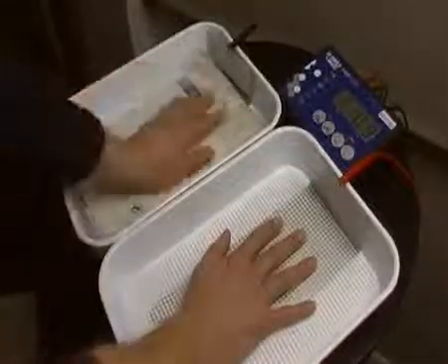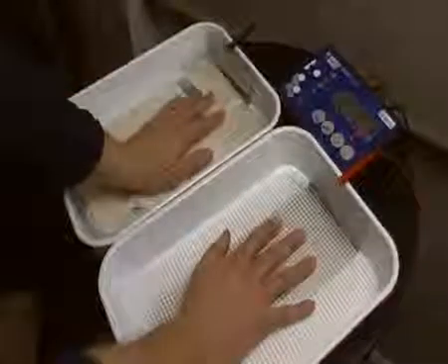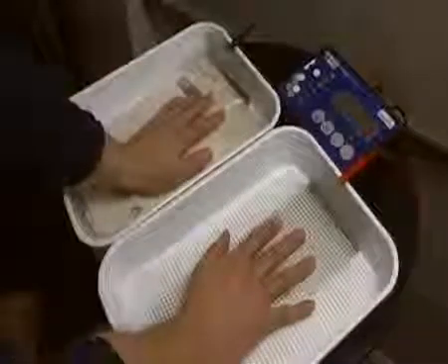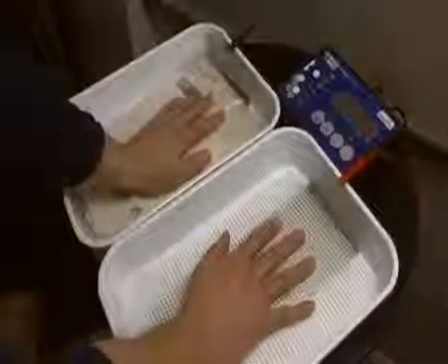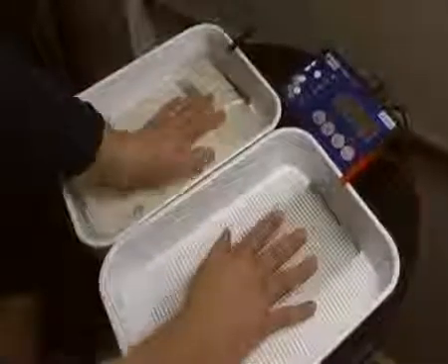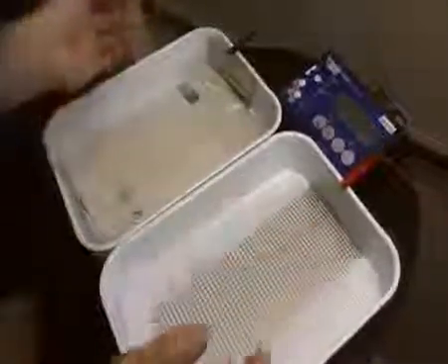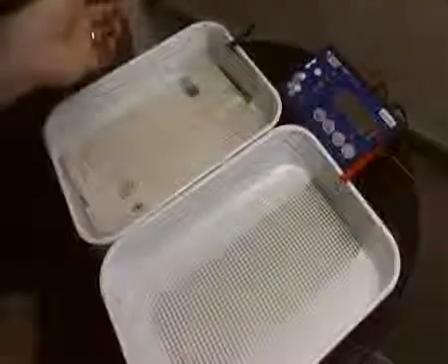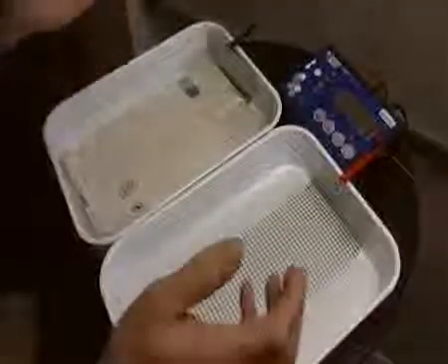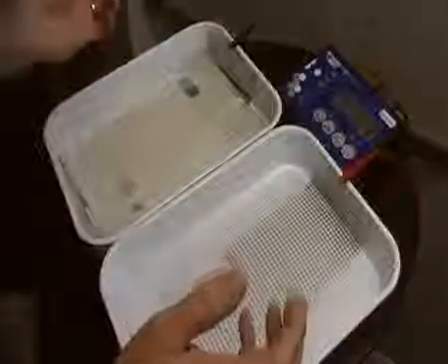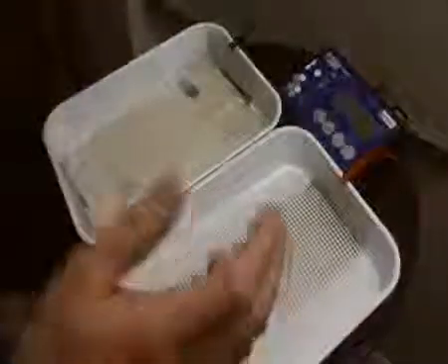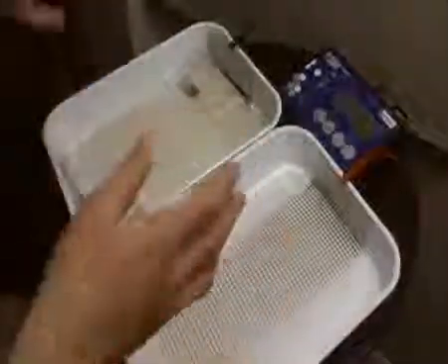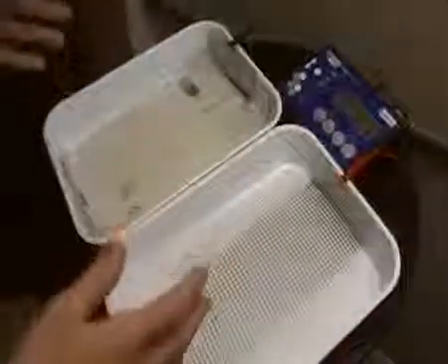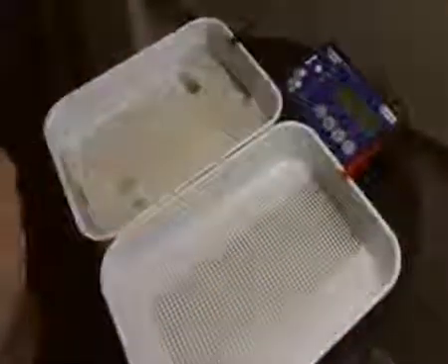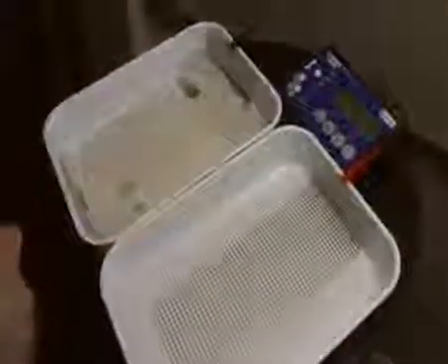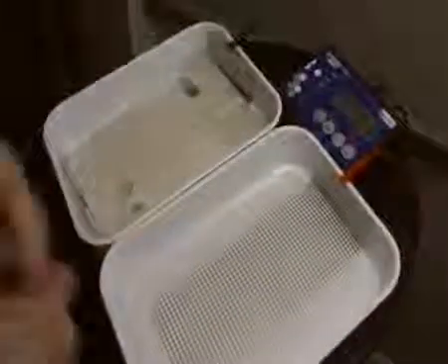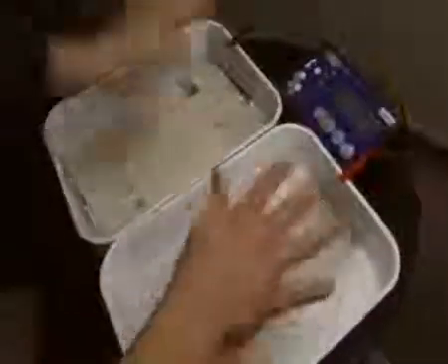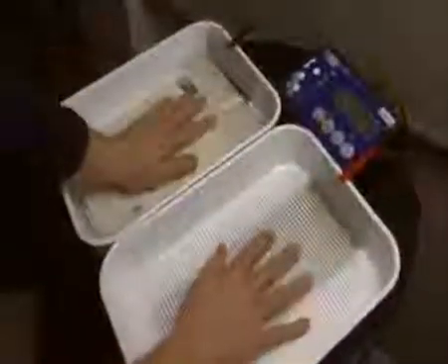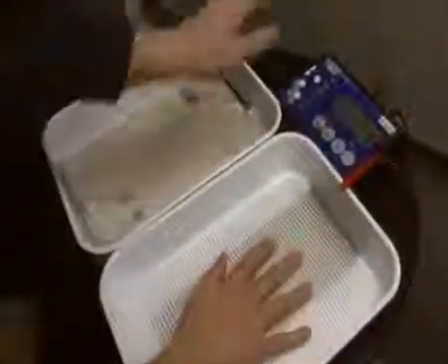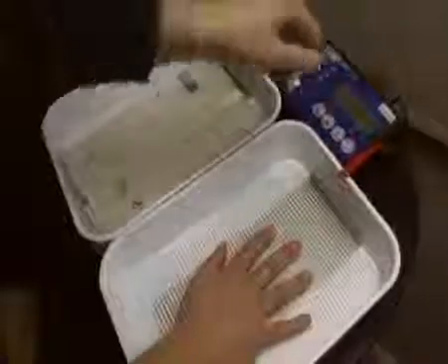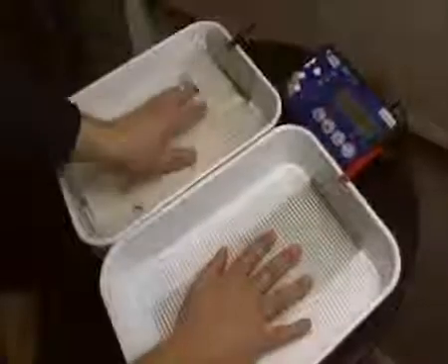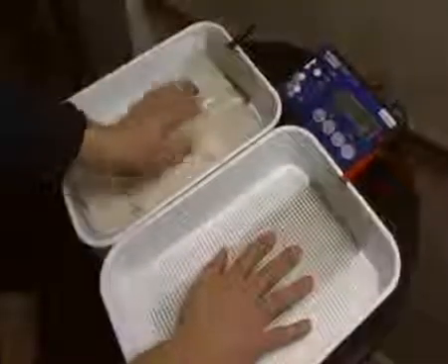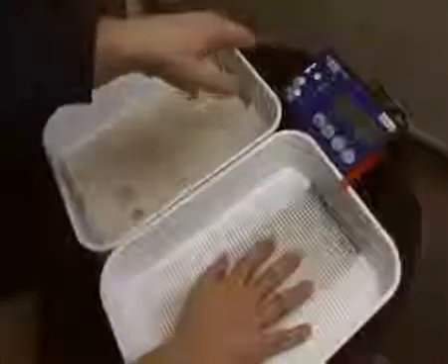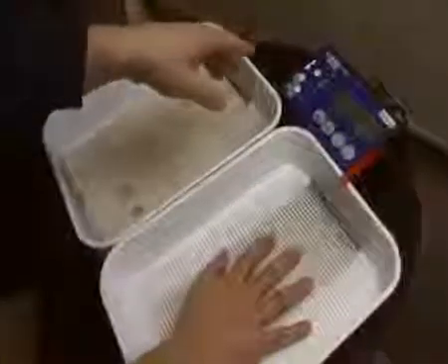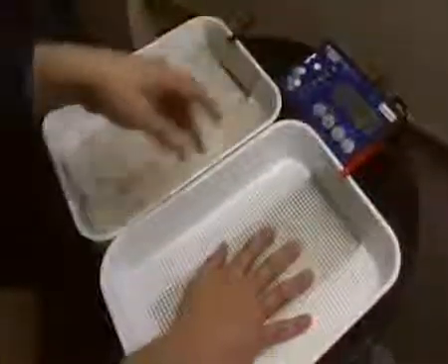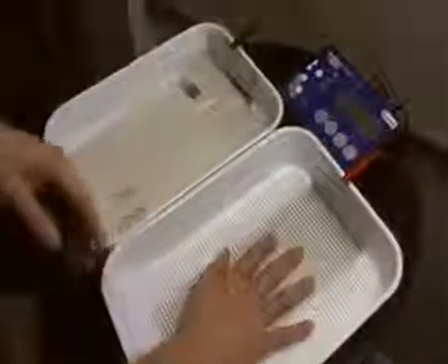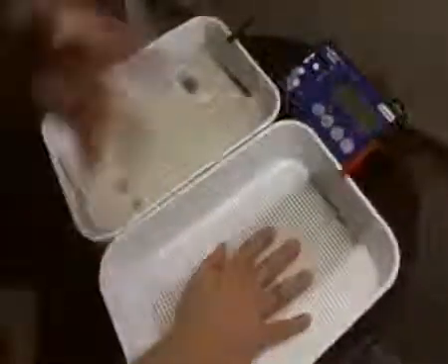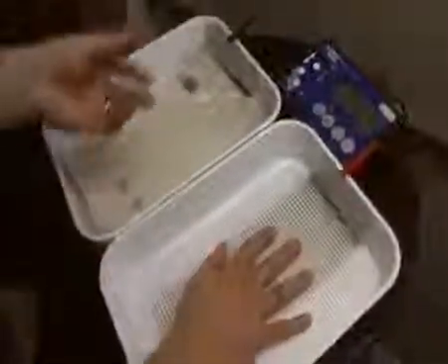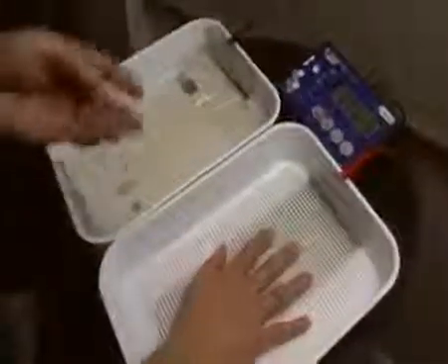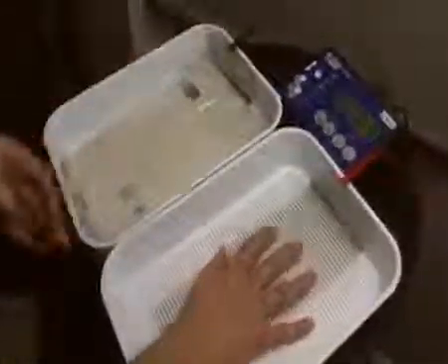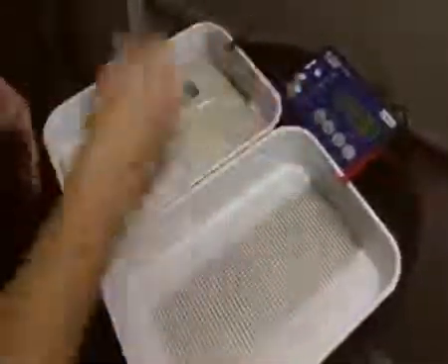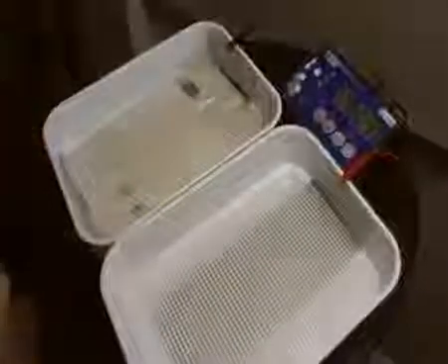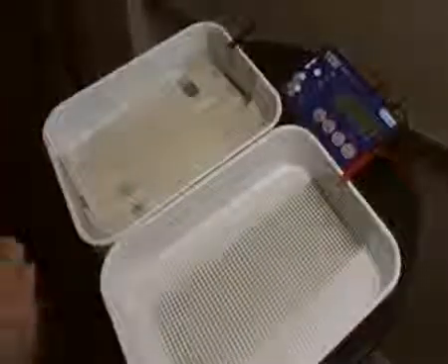If you need to answer the phone, you can take your hands out — there's circuitry in there that will protect you from getting a static shock. Put your hands back in and it'll remember where you were, what power settings you had, and resume from the same point to stop any kind of over-treatment.